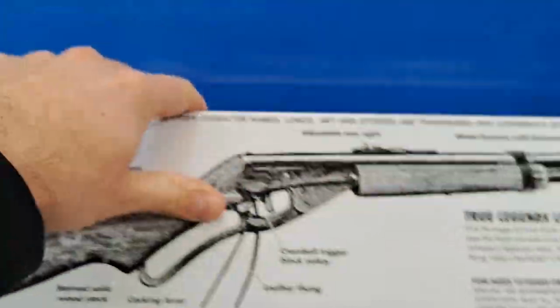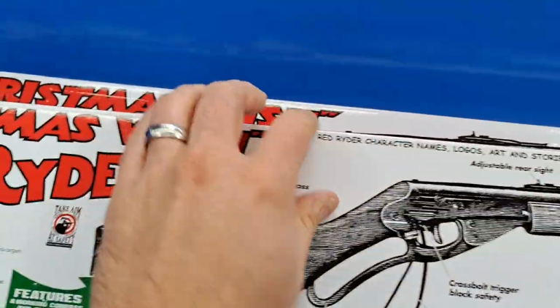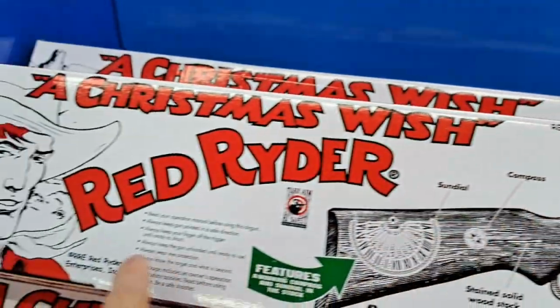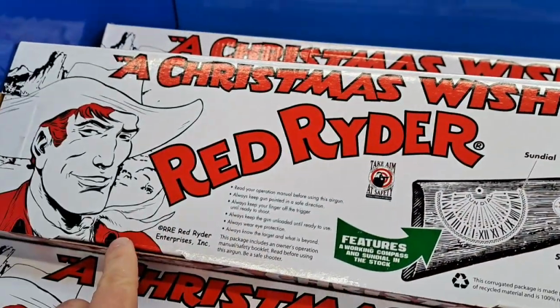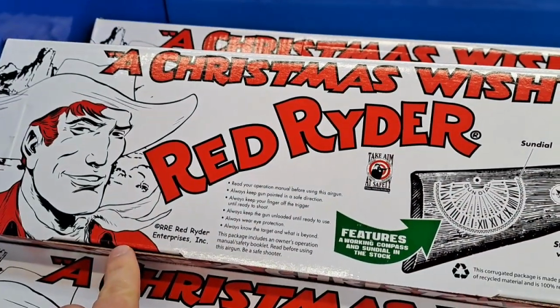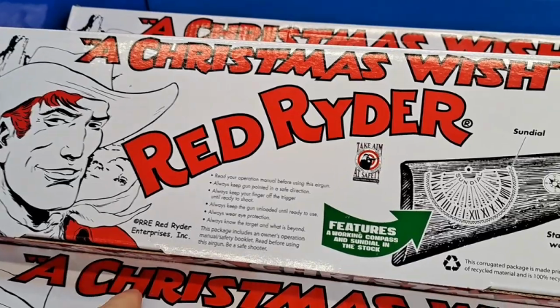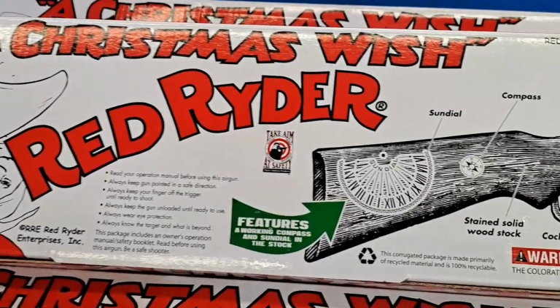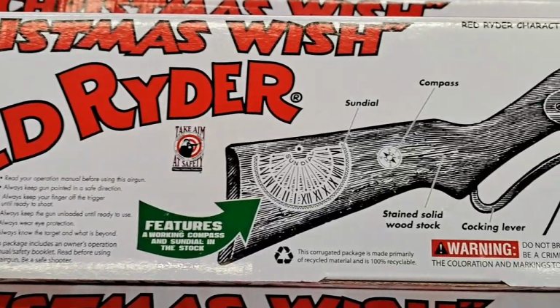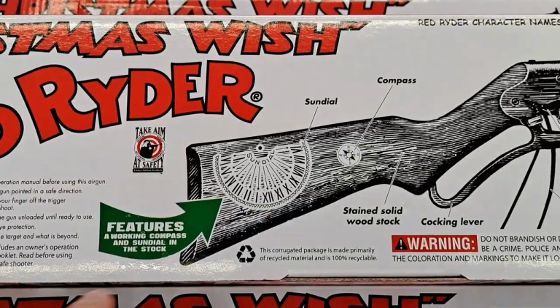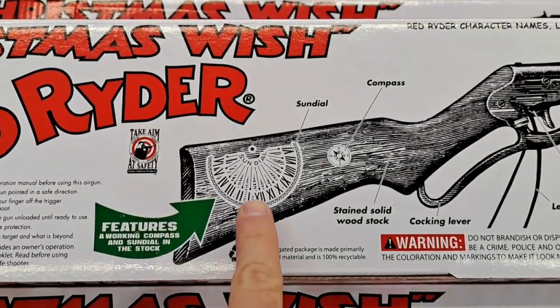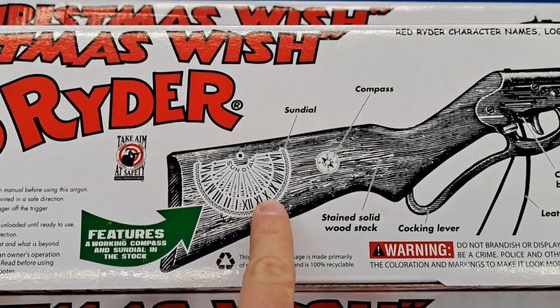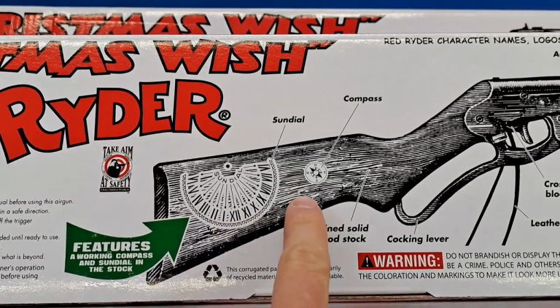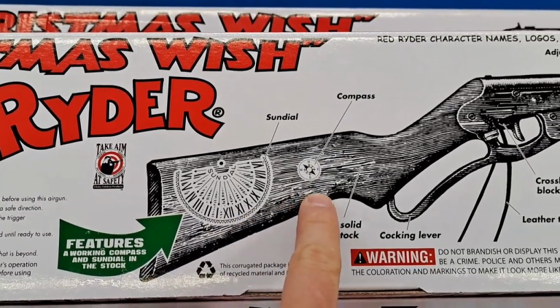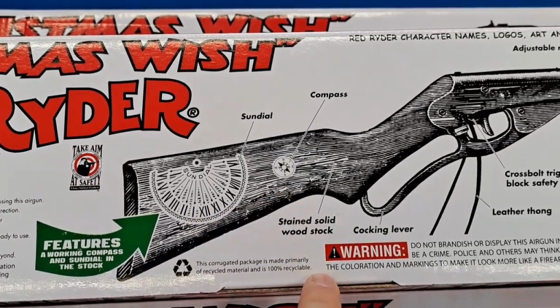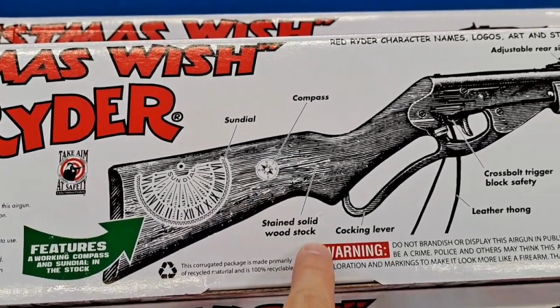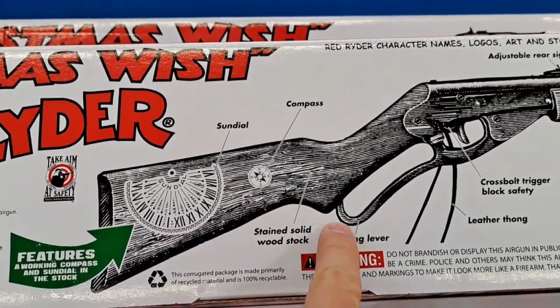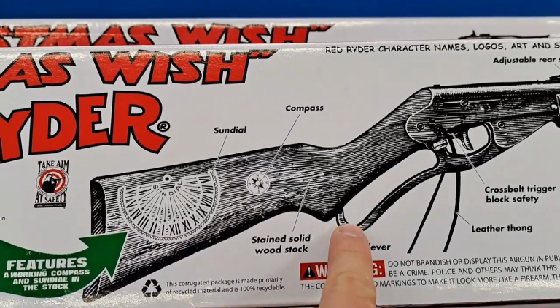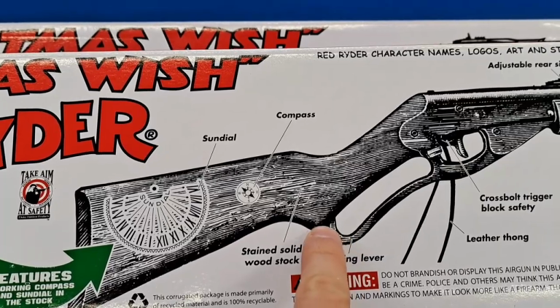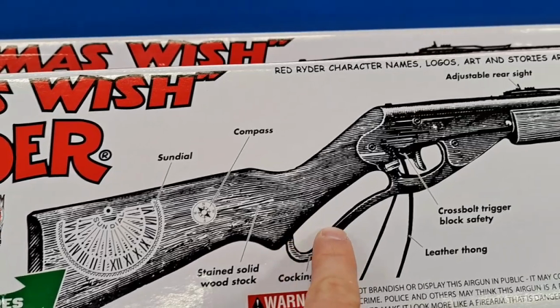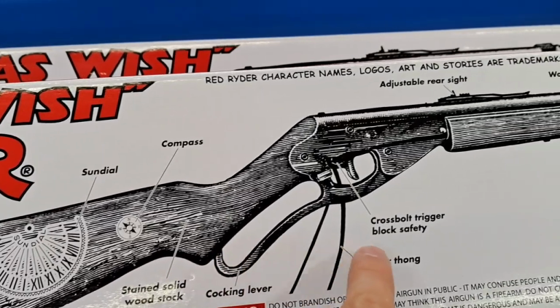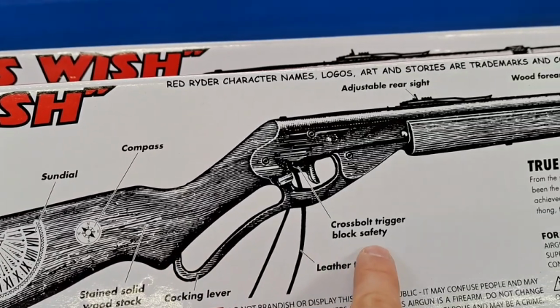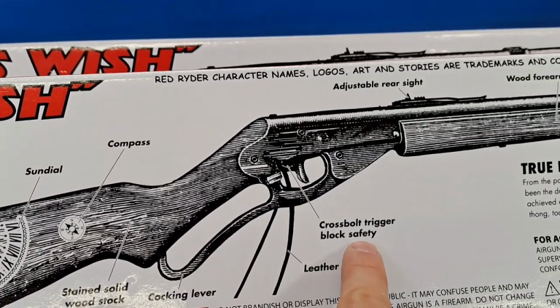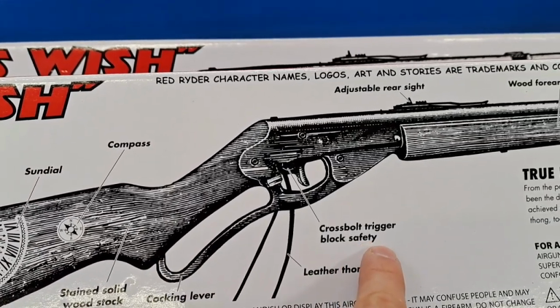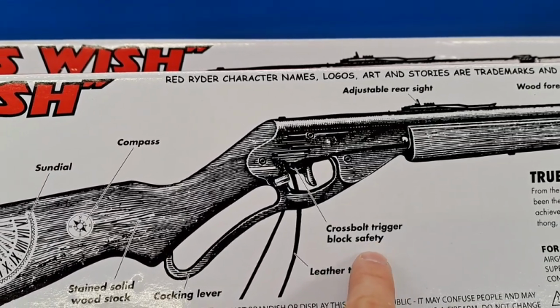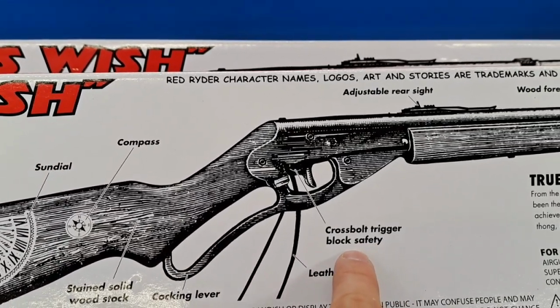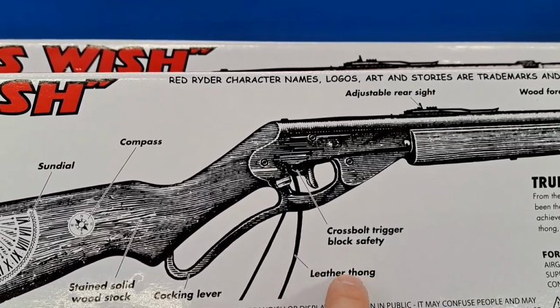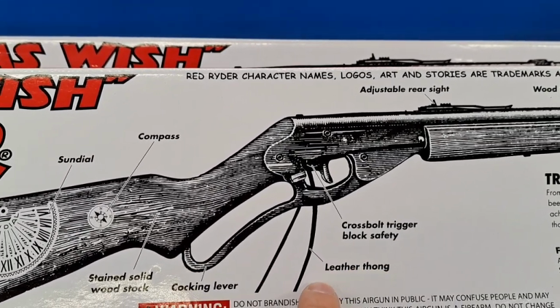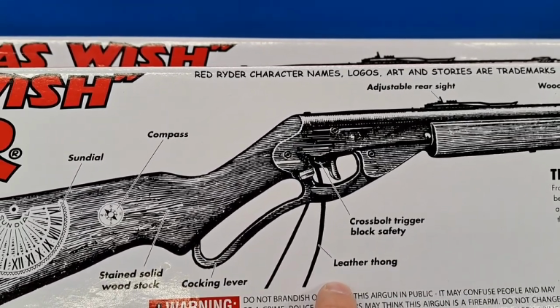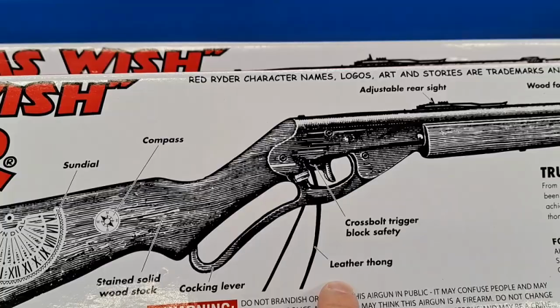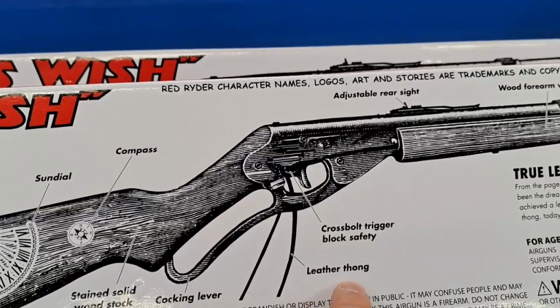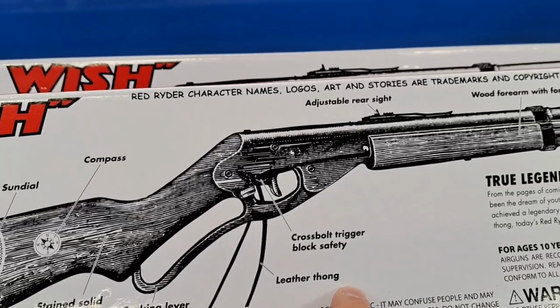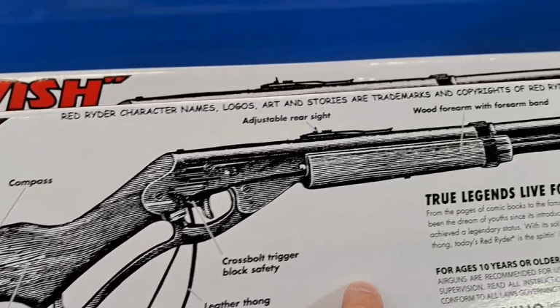Check out the back here. Look at this sundial compass, stained solid wood stock, cross bolt trigger block safety.